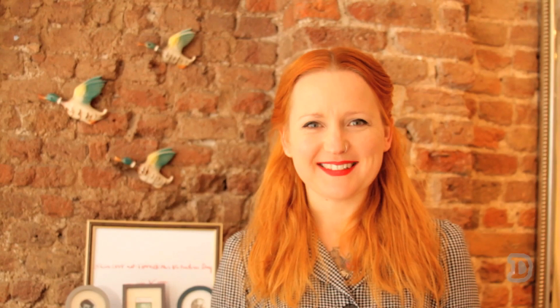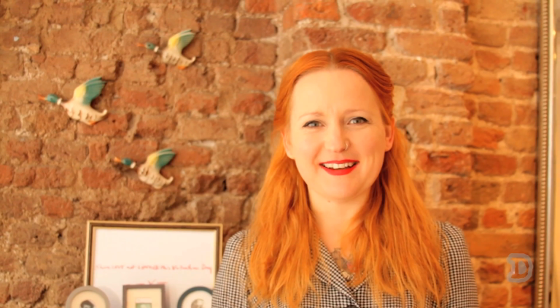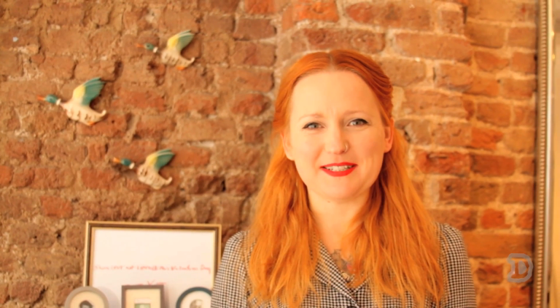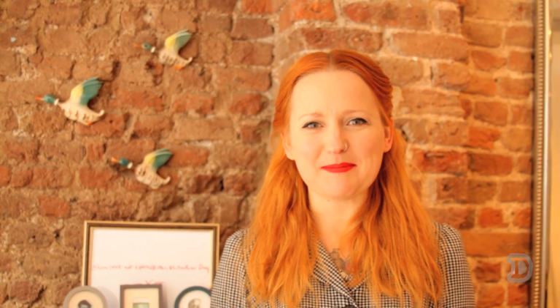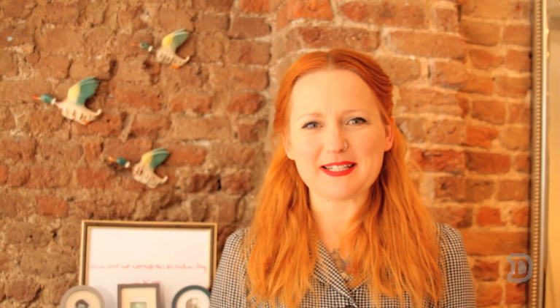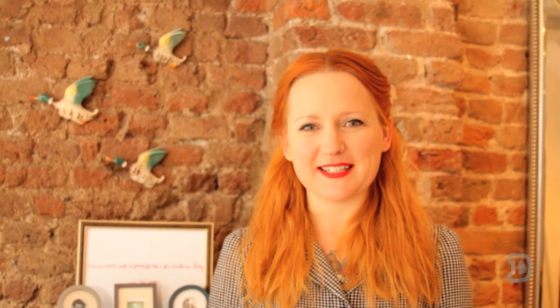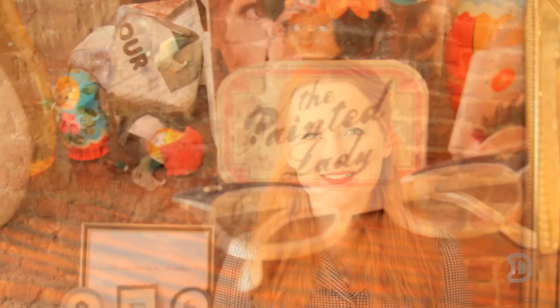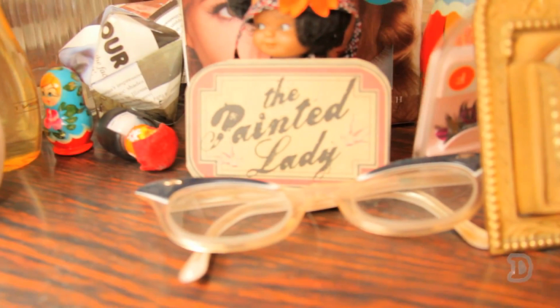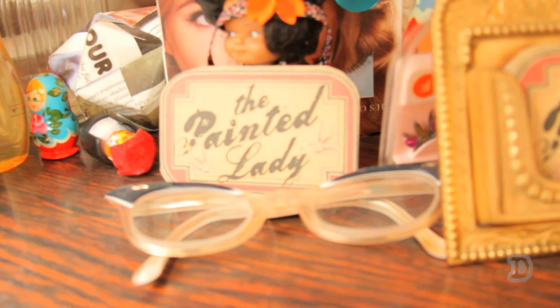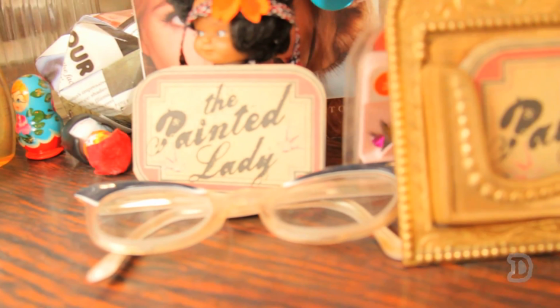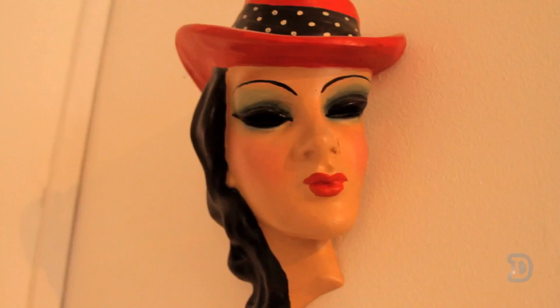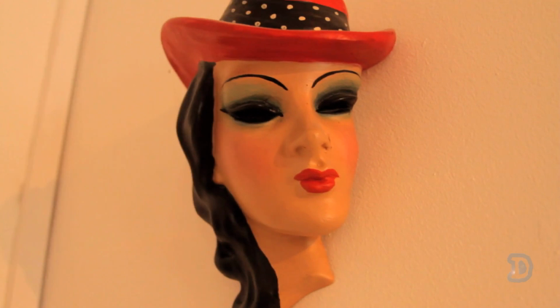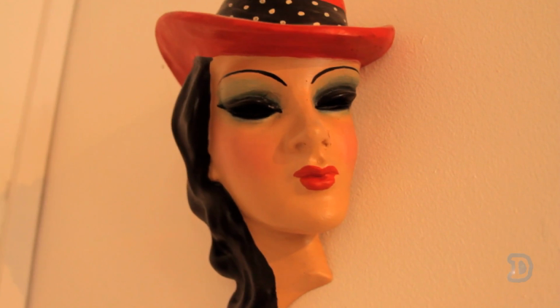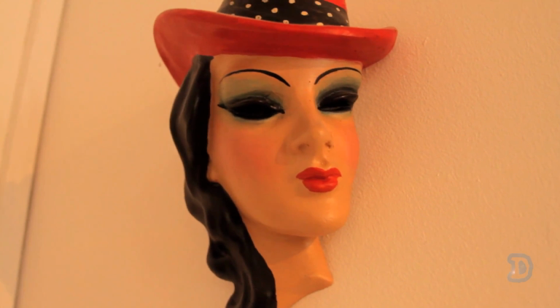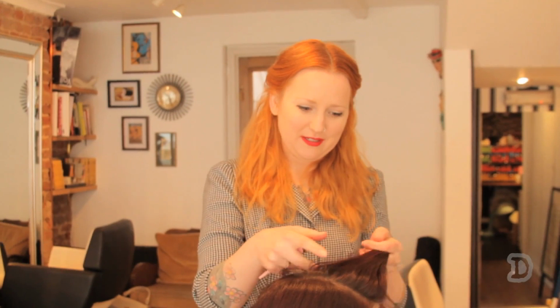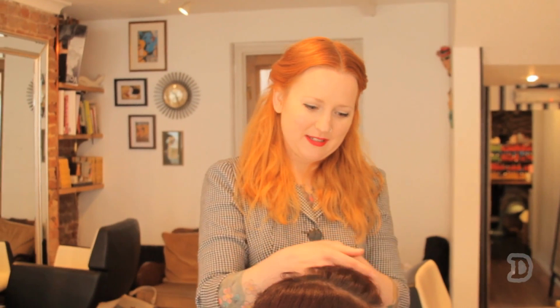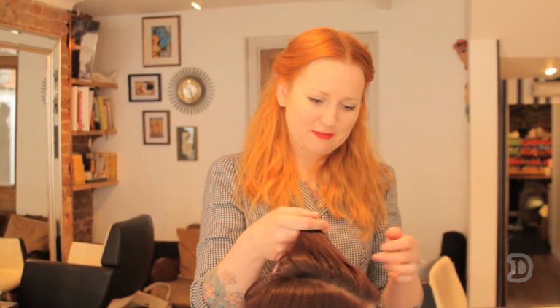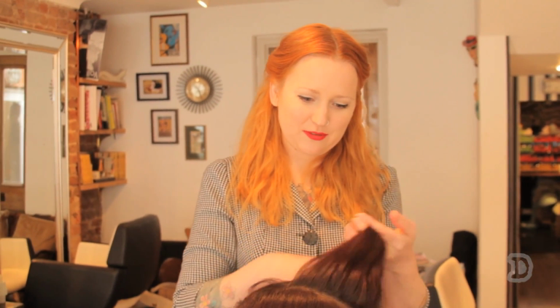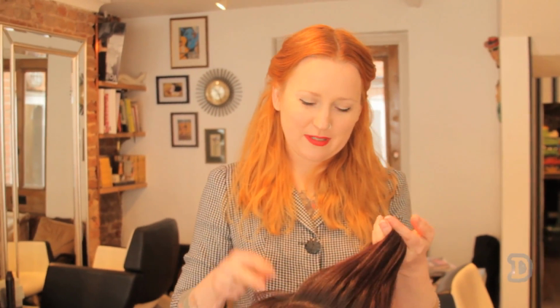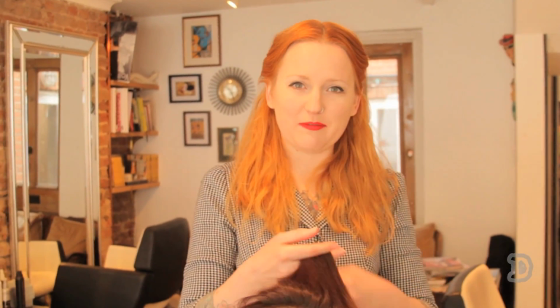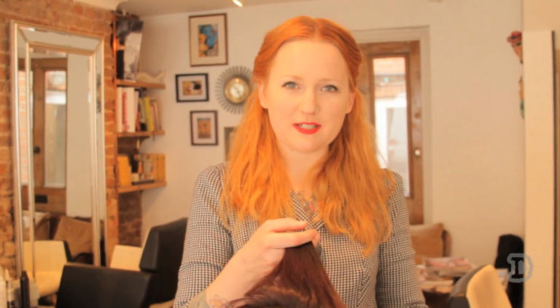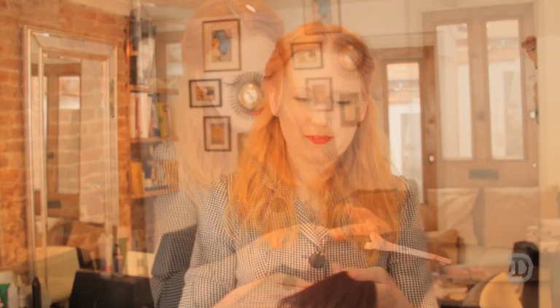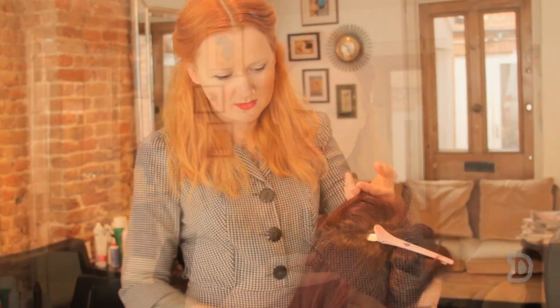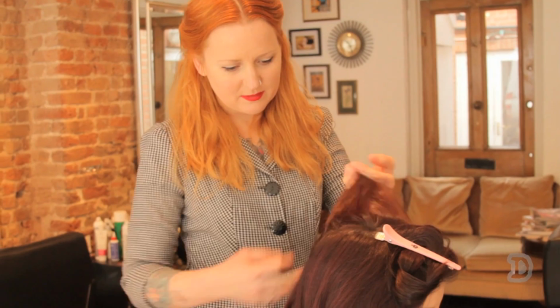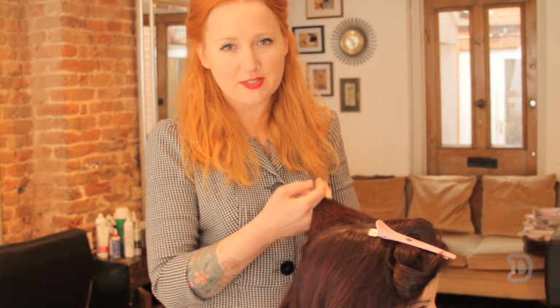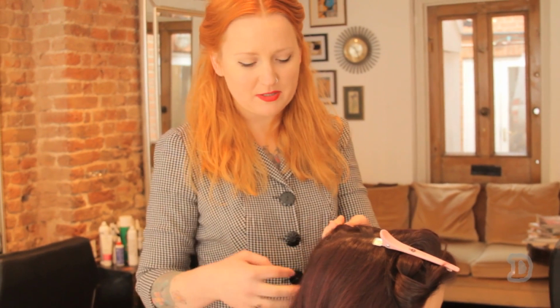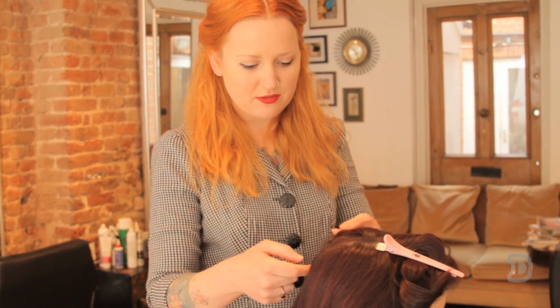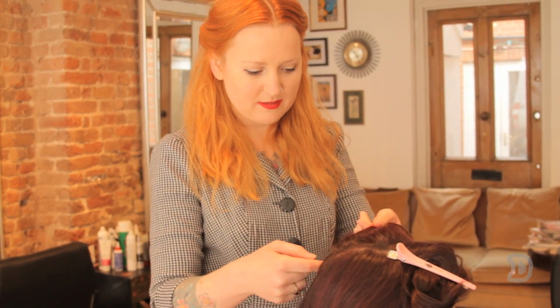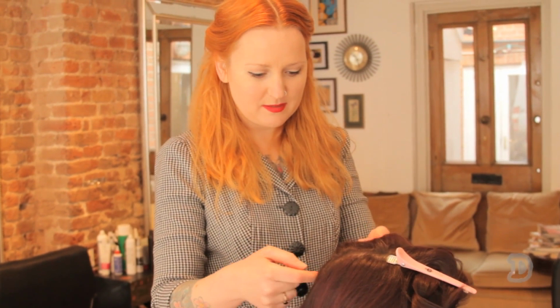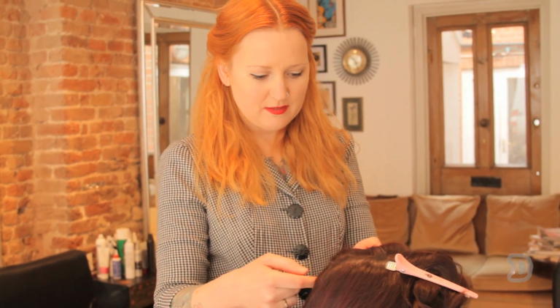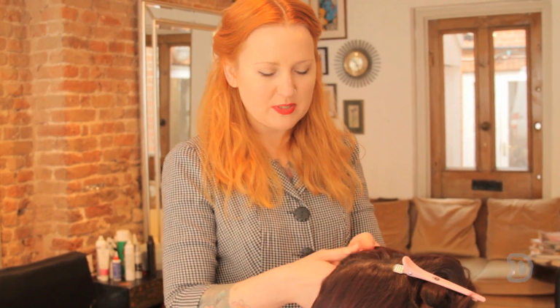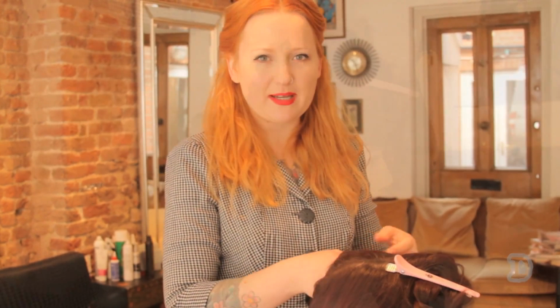Hi, I'm Belinda and welcome to The Painted Lady. I'm going to show you how to do a couple of vintage styles. The first style I'm going to show you is 40s waves.